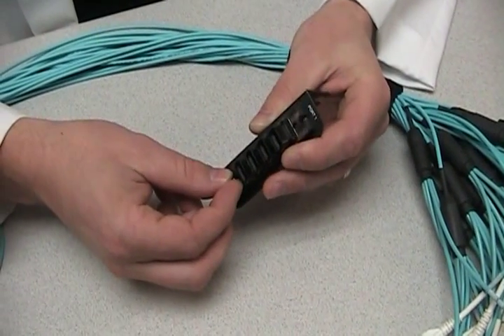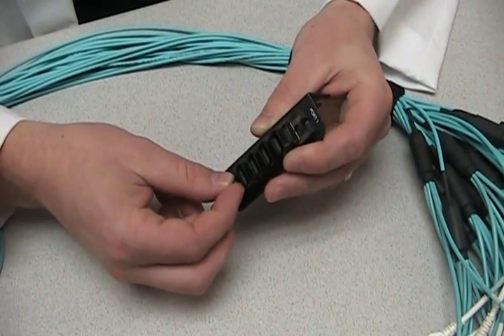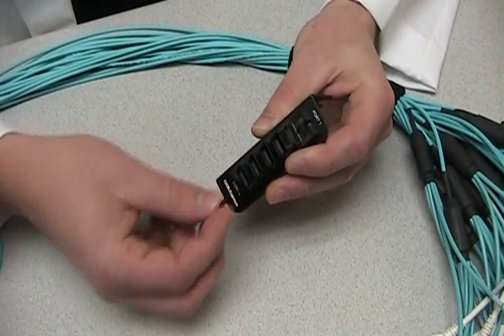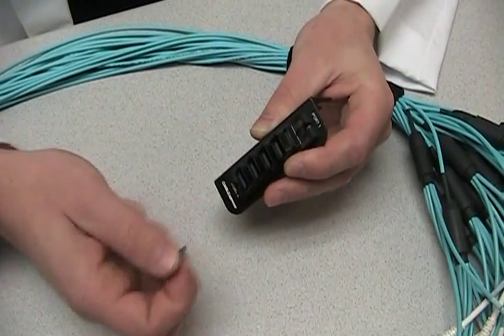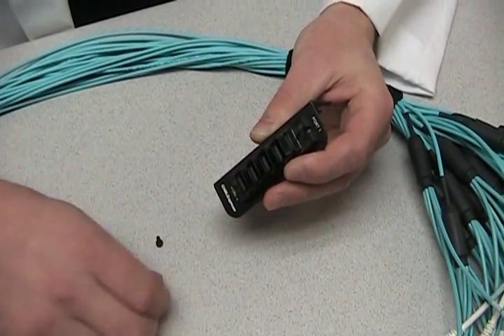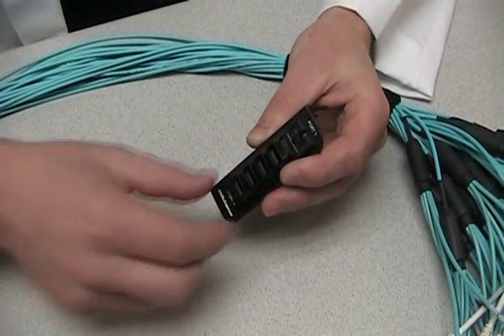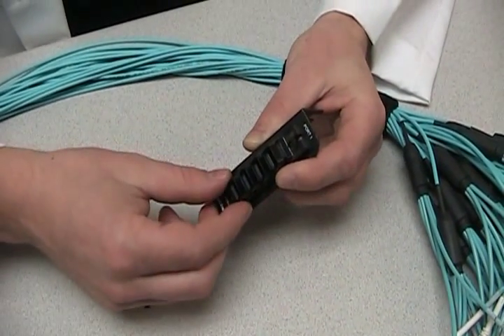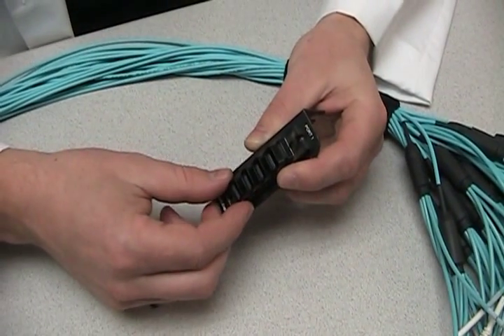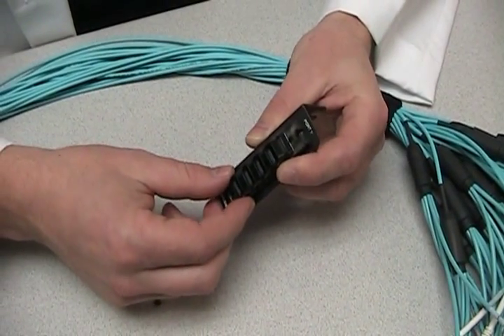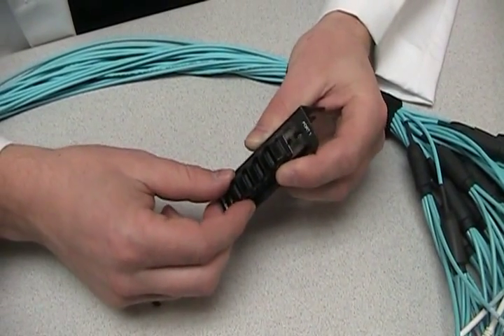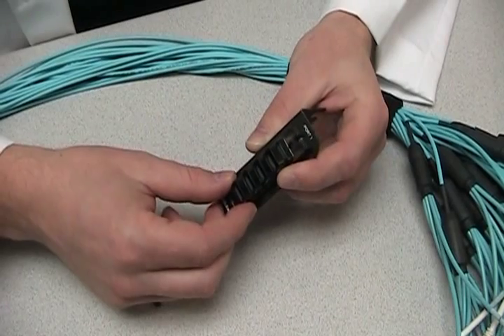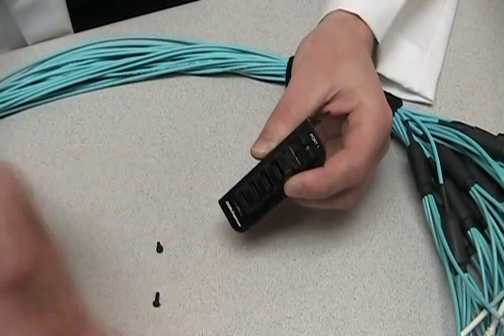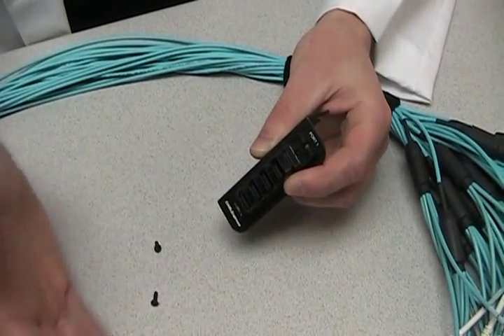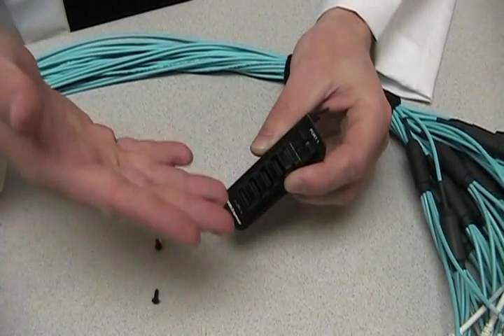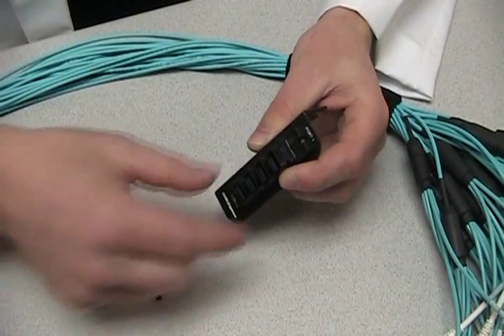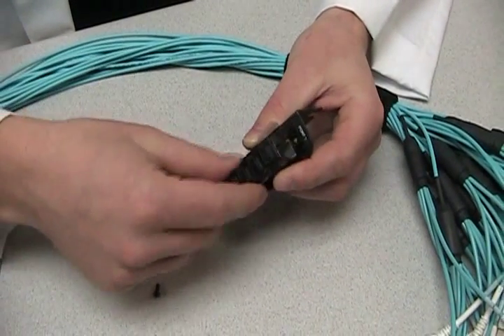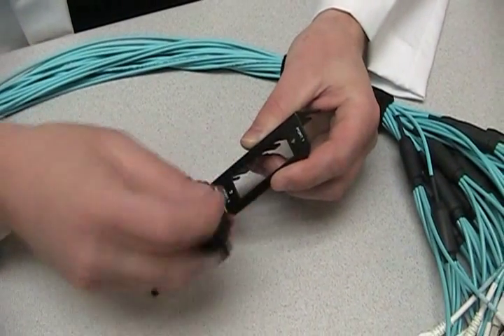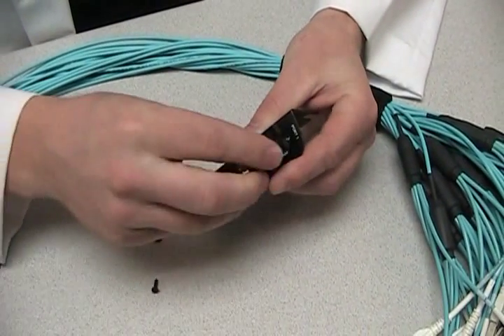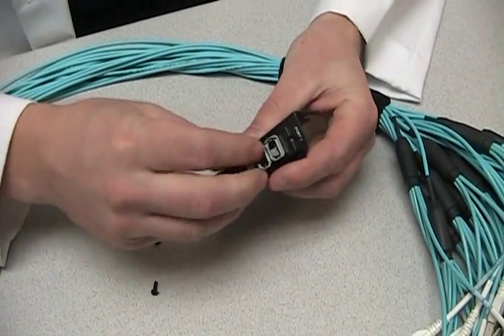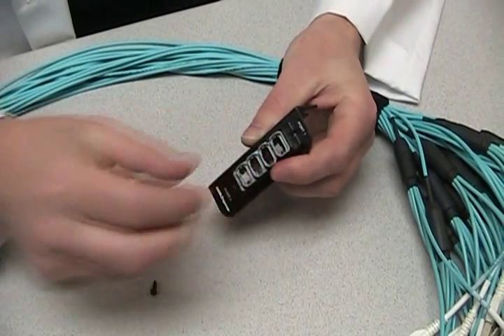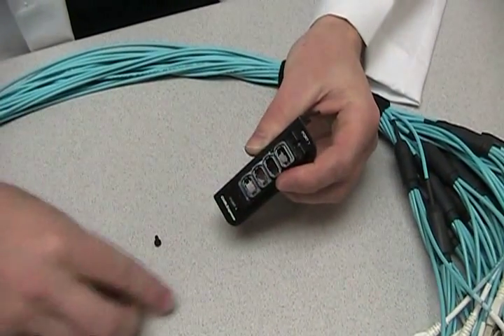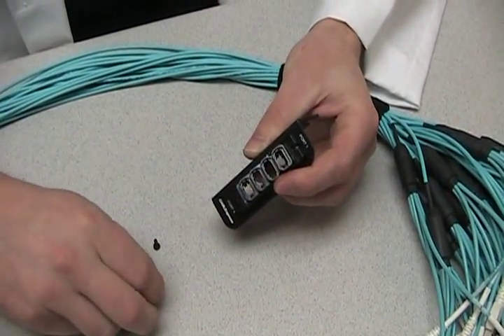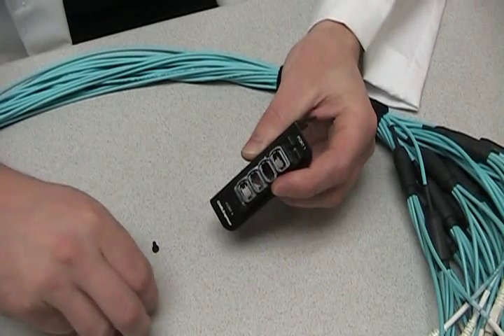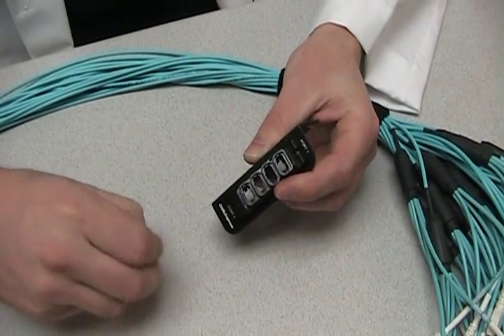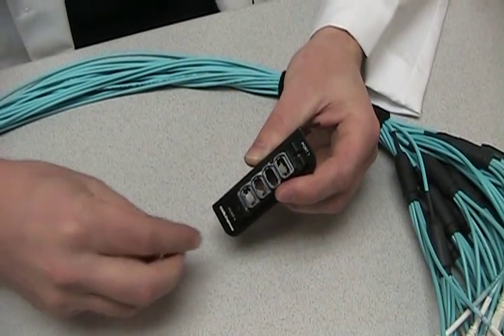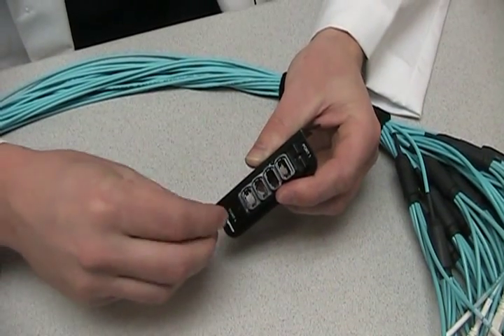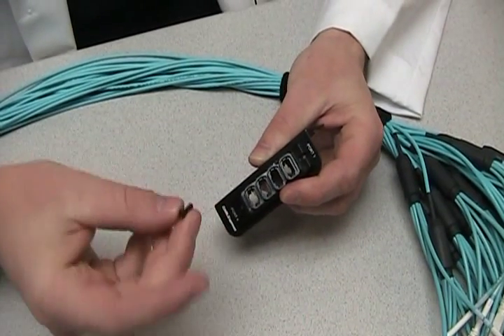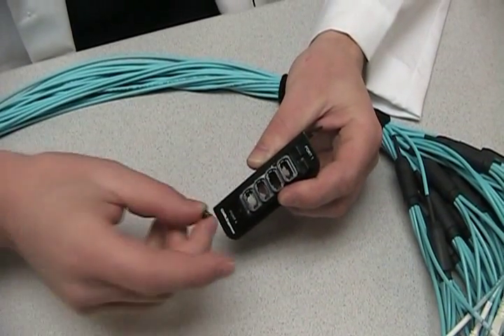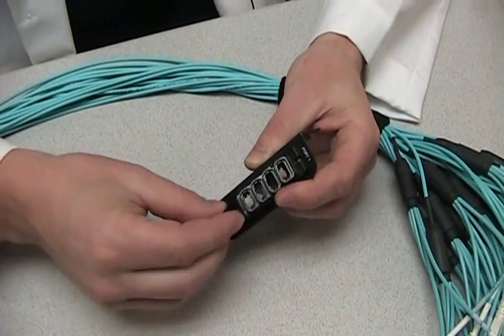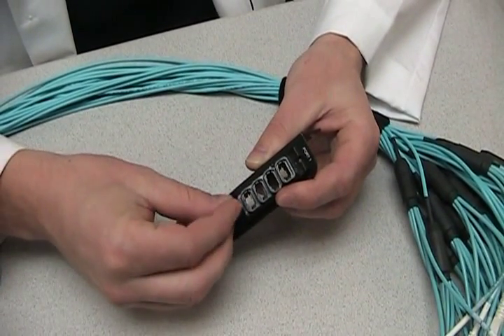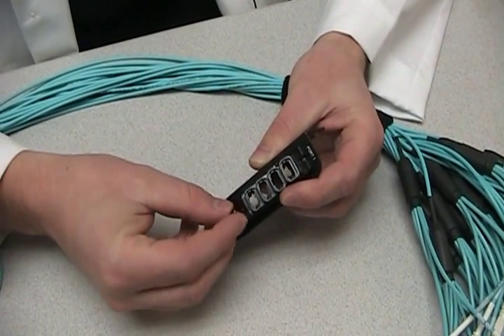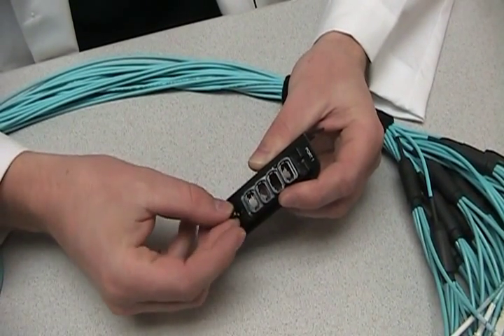Within the bracket, the thermoplastic couplers are field reversible. So whether you want to come up from the floor or come down from the overhead cable tray, it's as simple as taking a screw off and reinstalling.